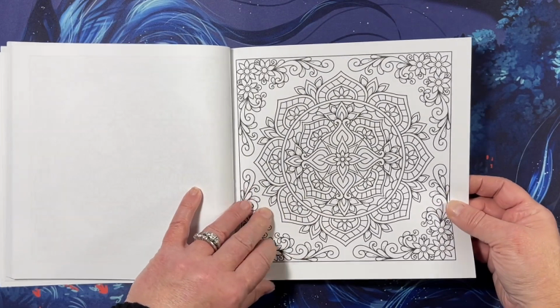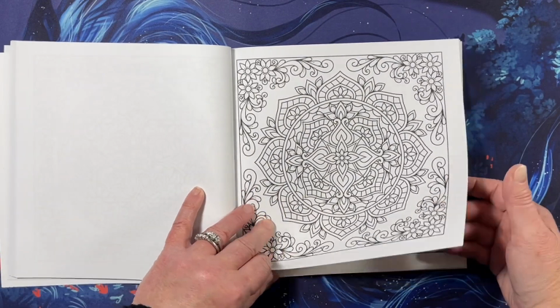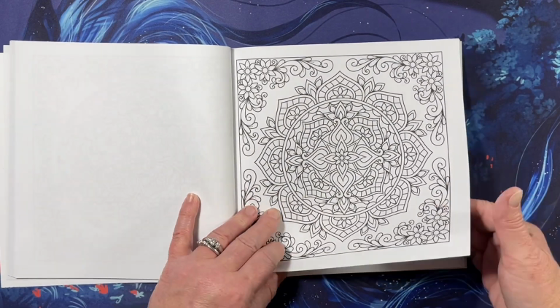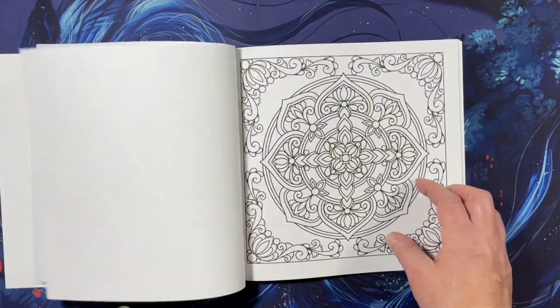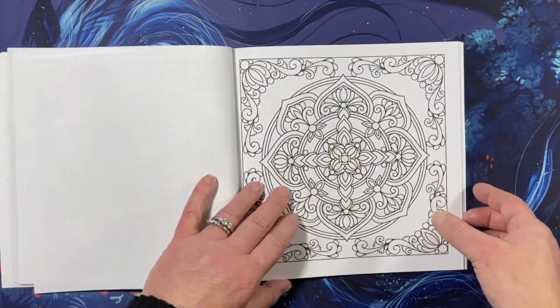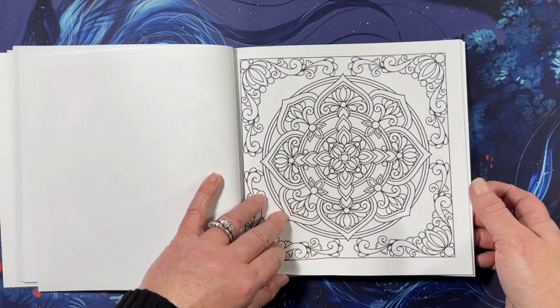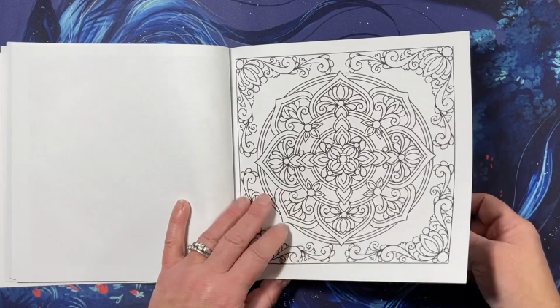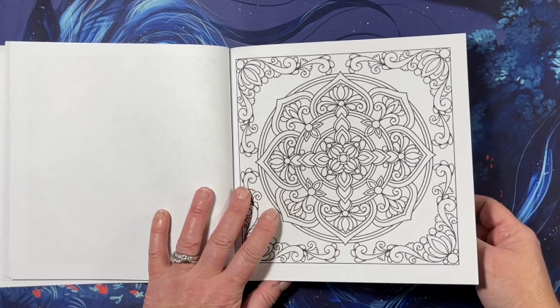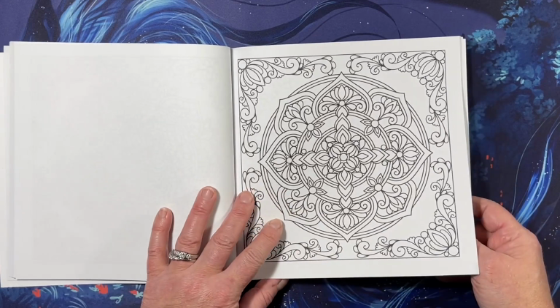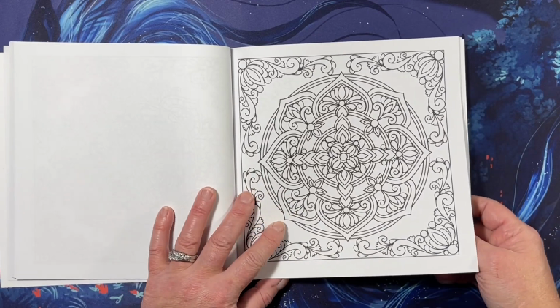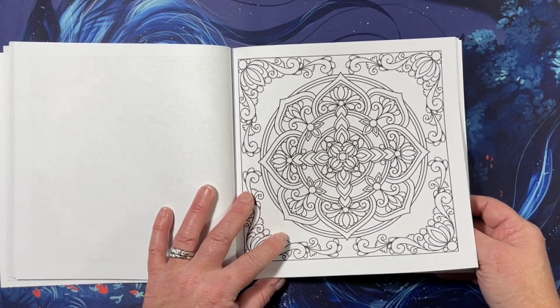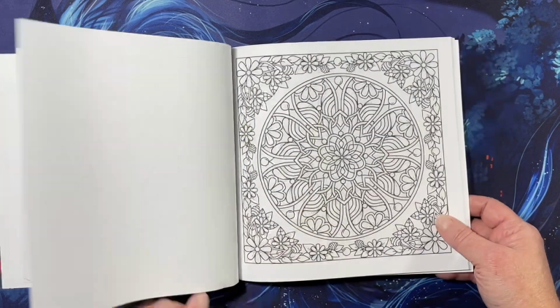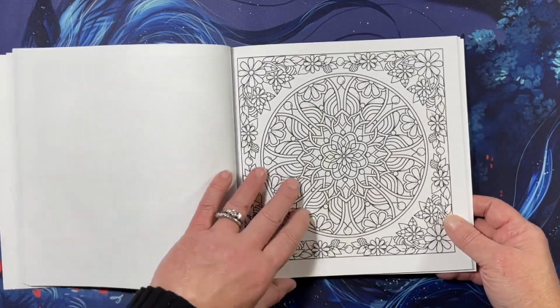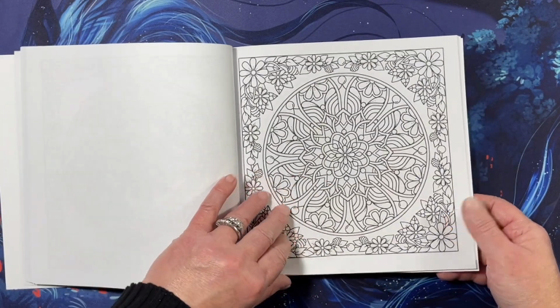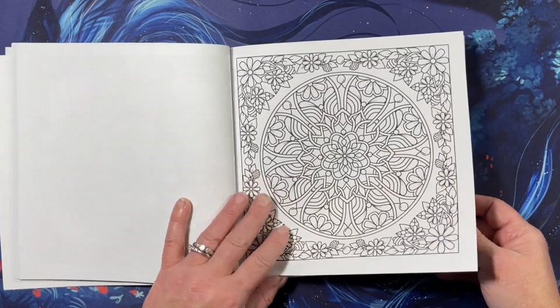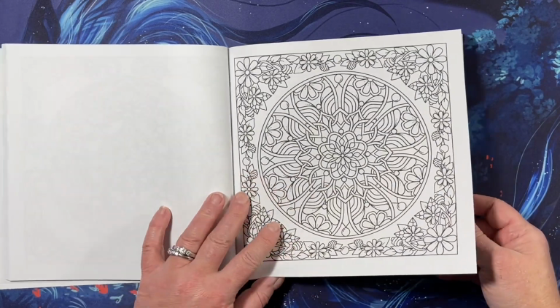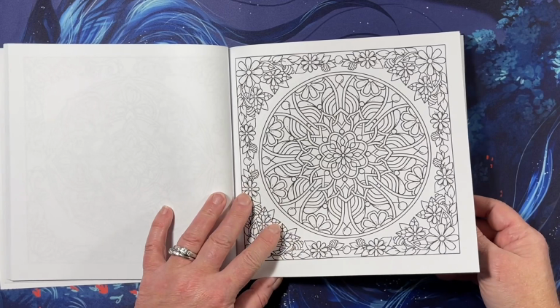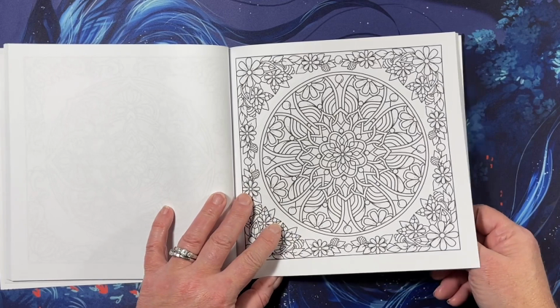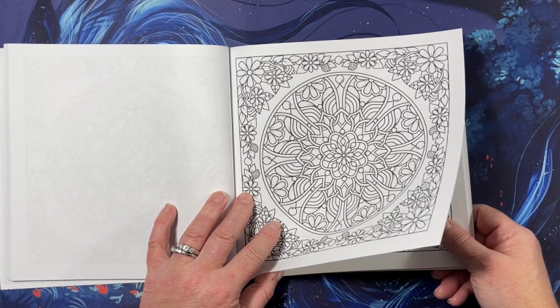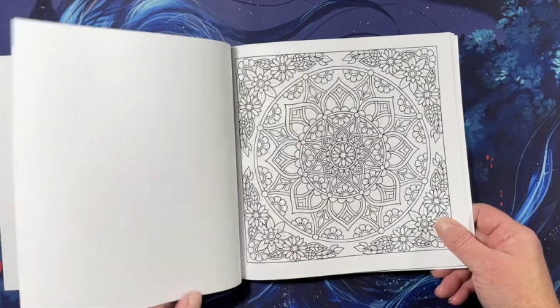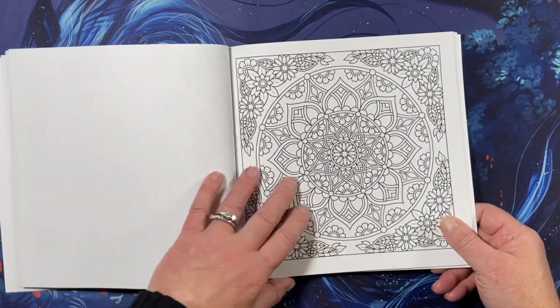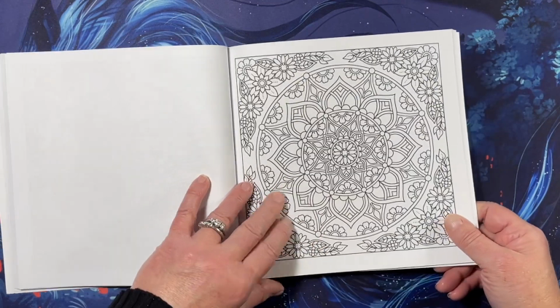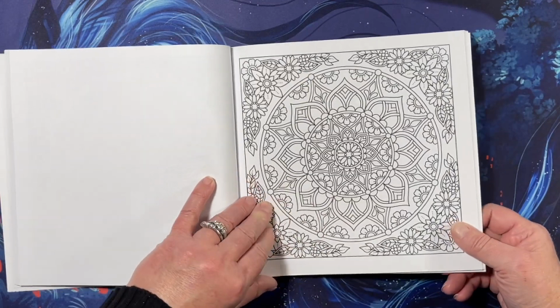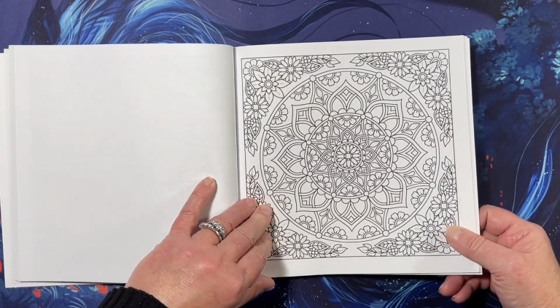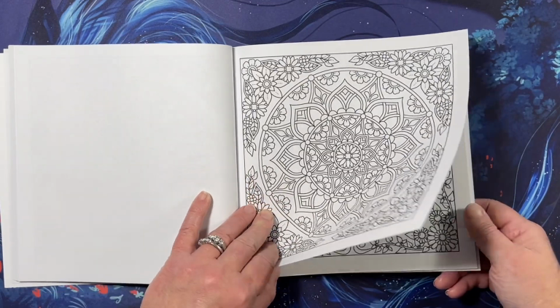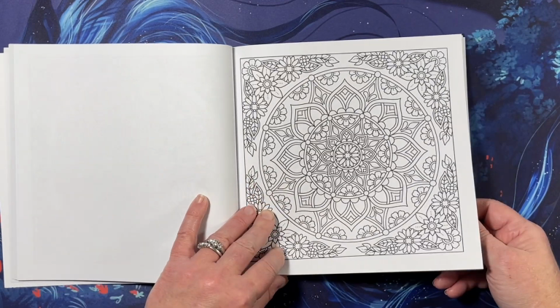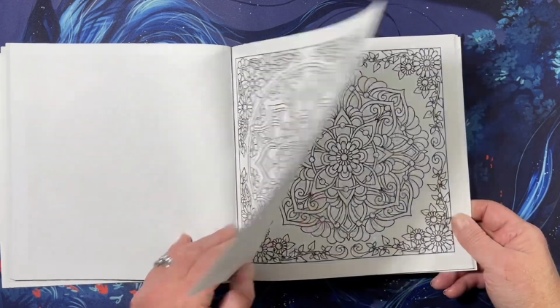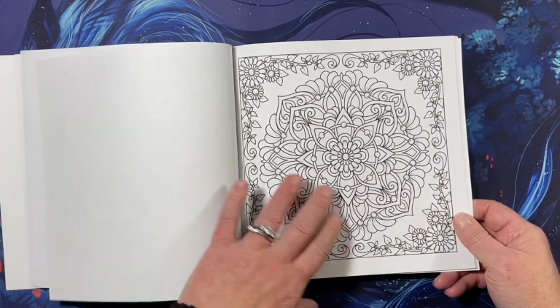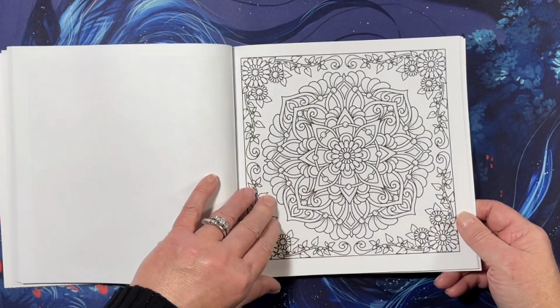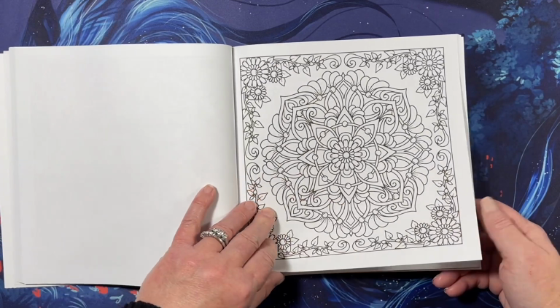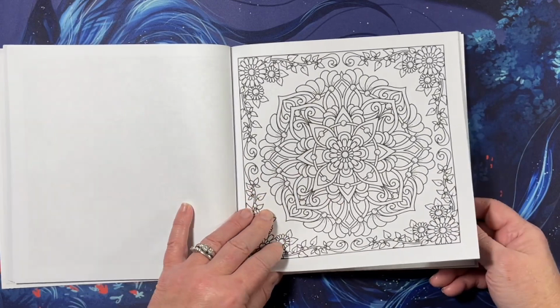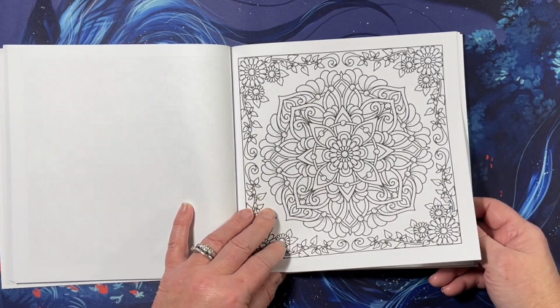I know there are classes that teach you how to draw mandalas, but anybody can learn anything — I have so much to color, I don't have time to draw.